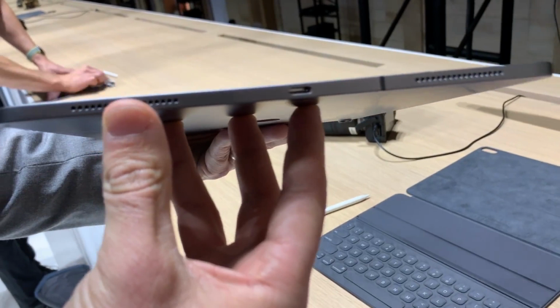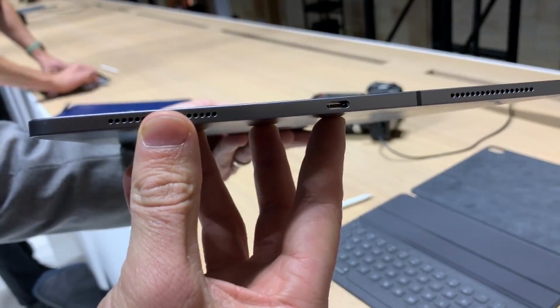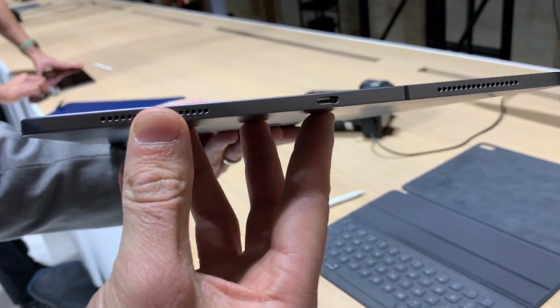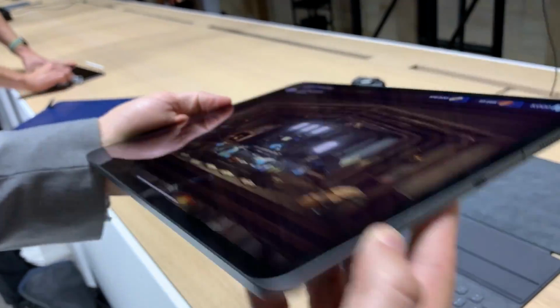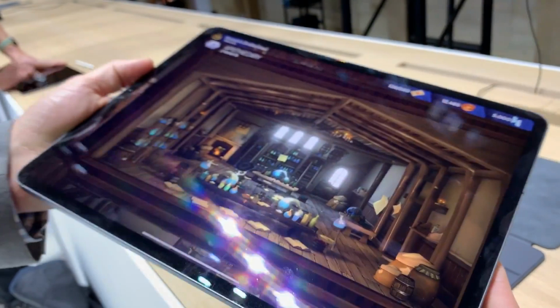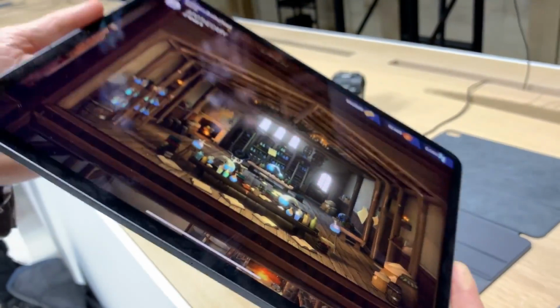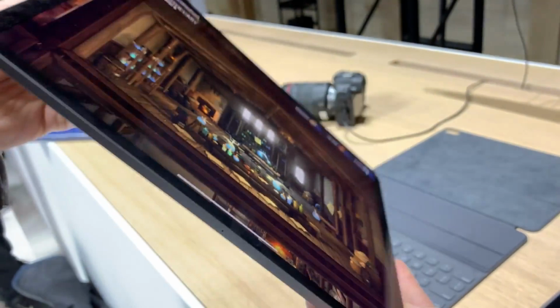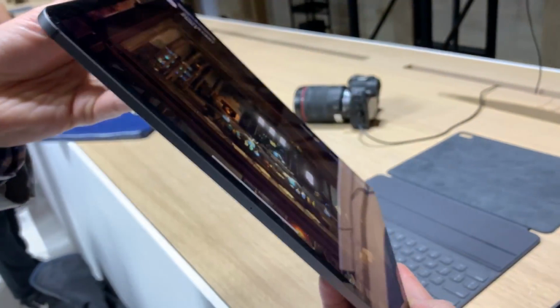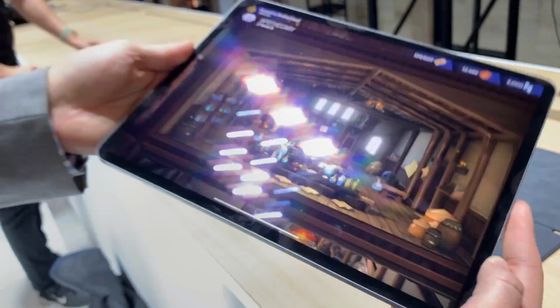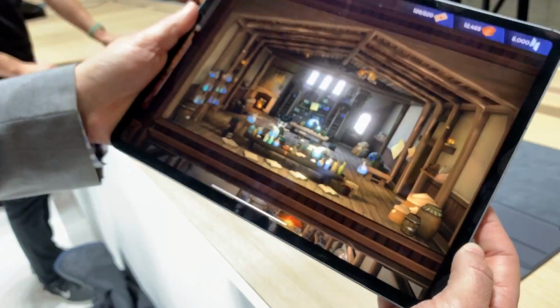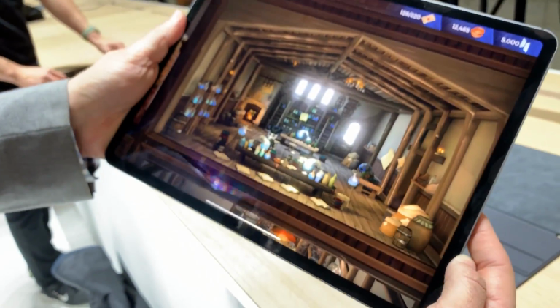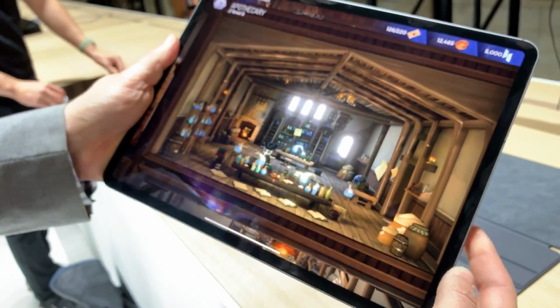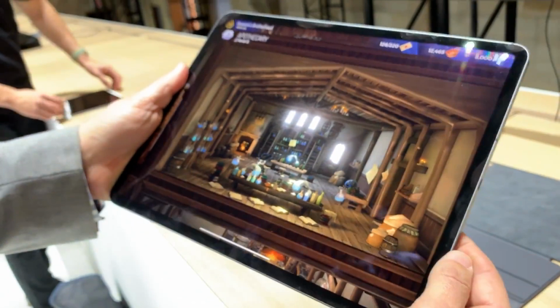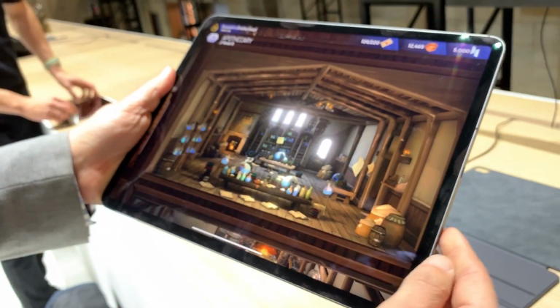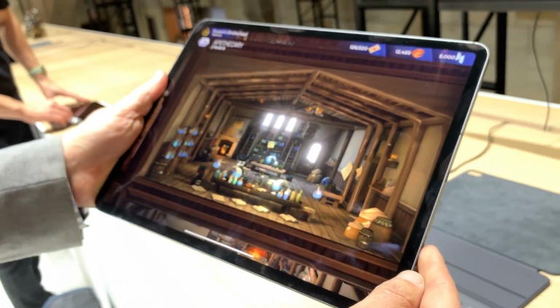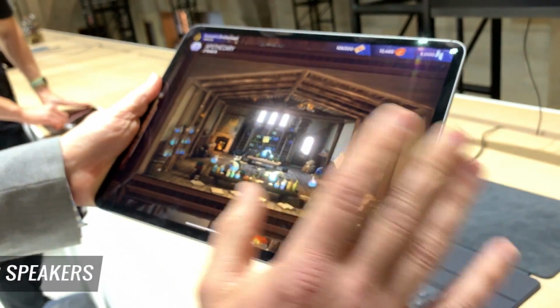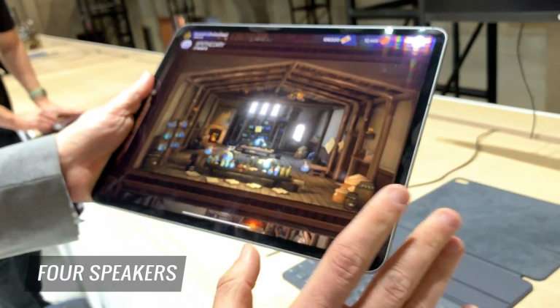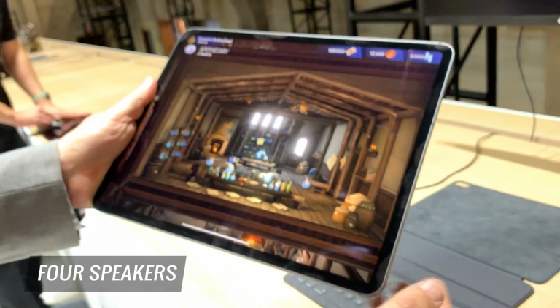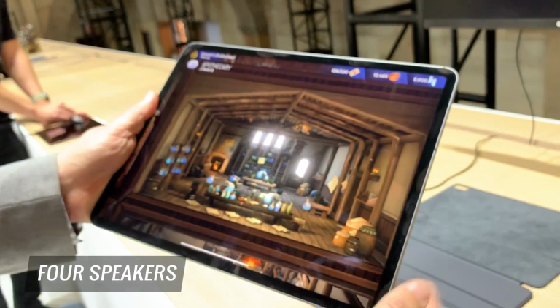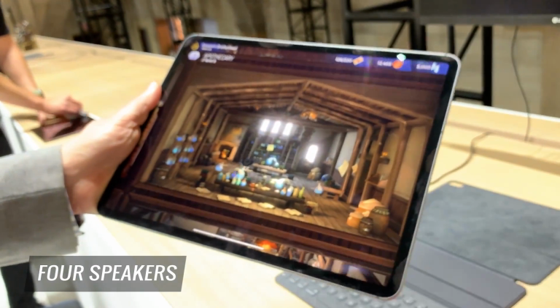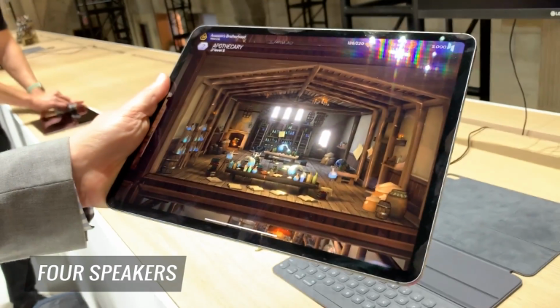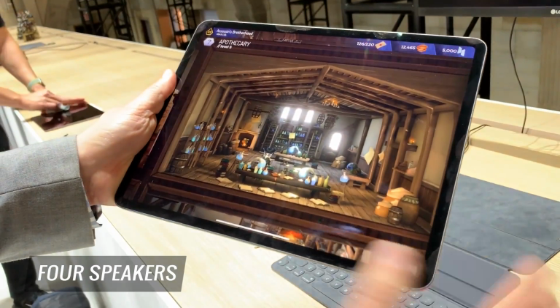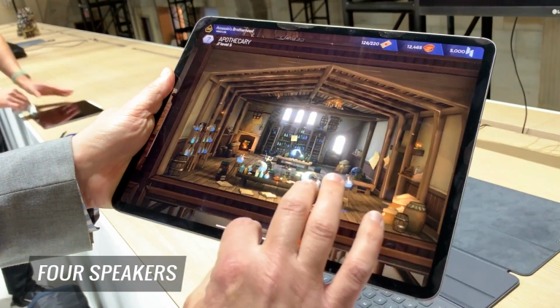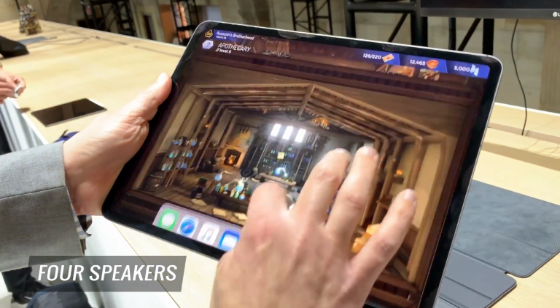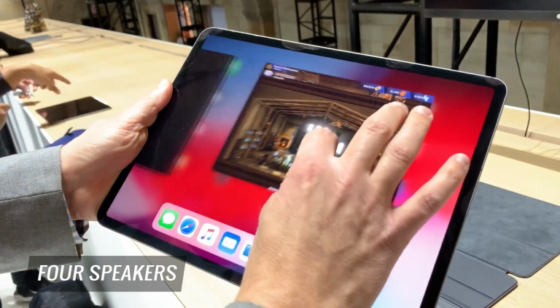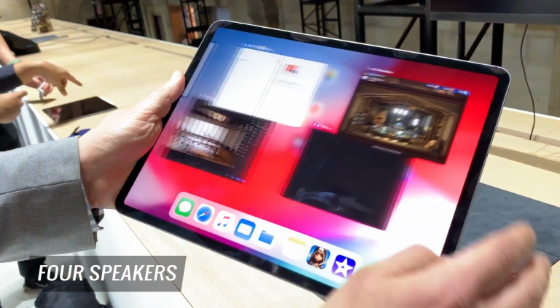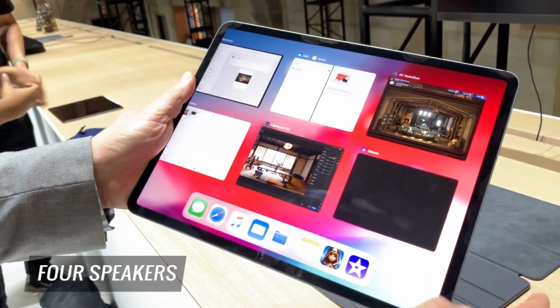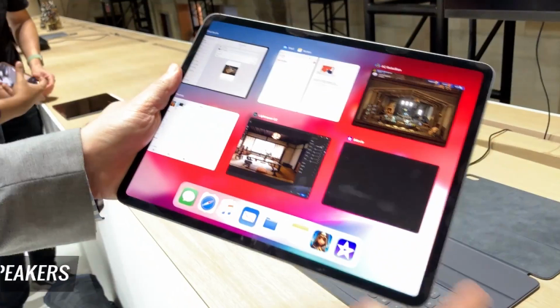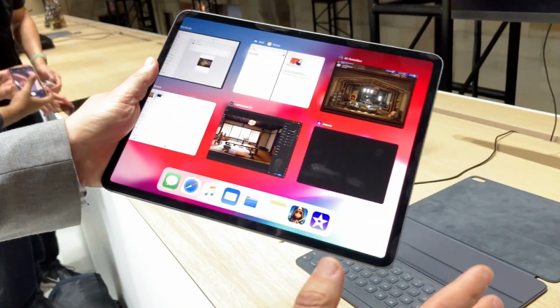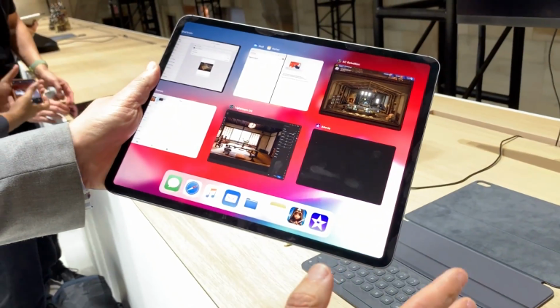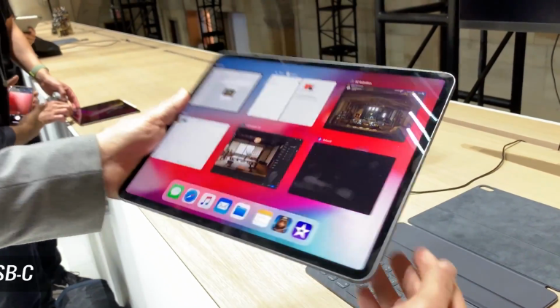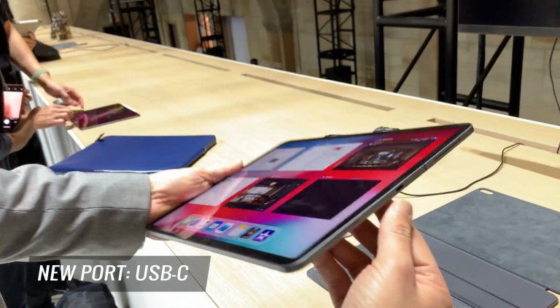This thing is super thin, so the fact that they're able to get this level of power into something so tiny is pretty amazing. You also get four speakers — you can't fully appreciate it here, but it is very loud.